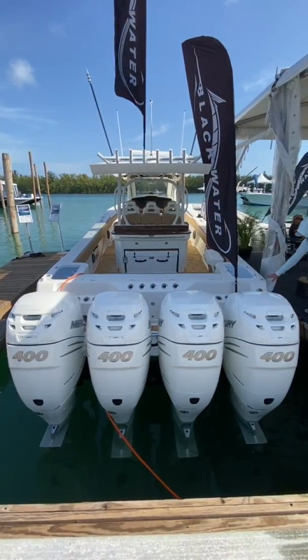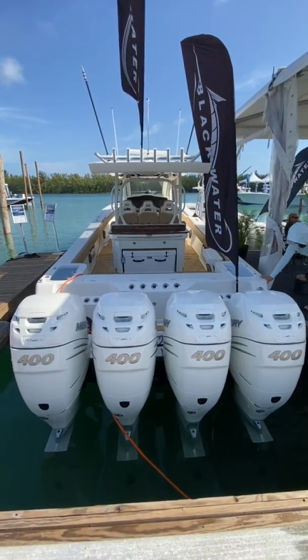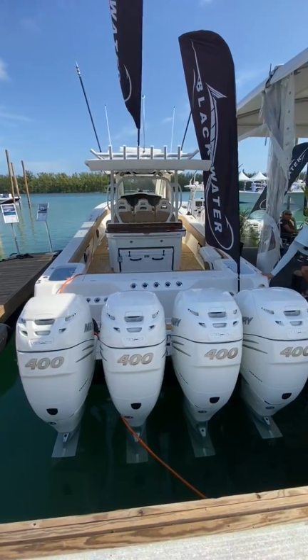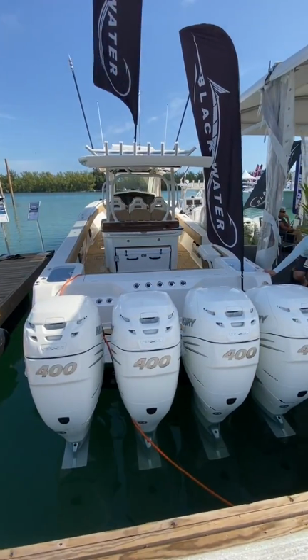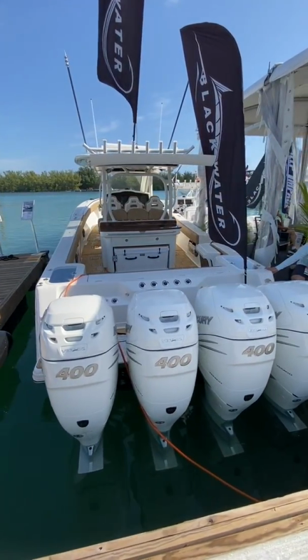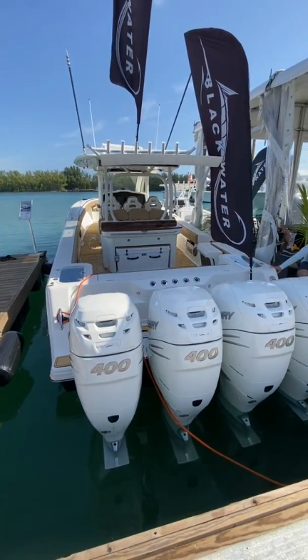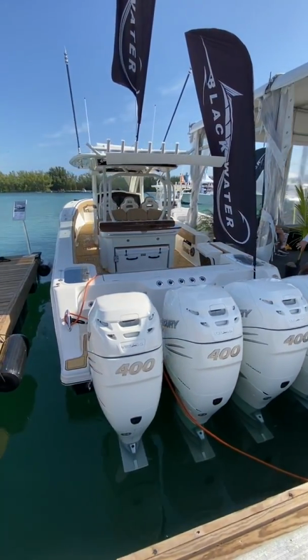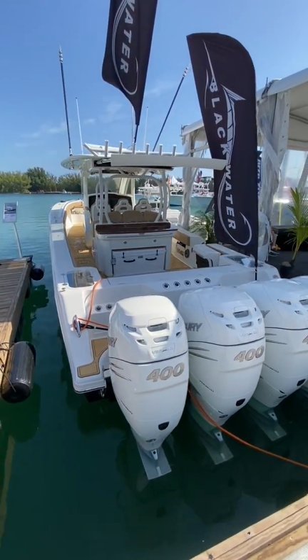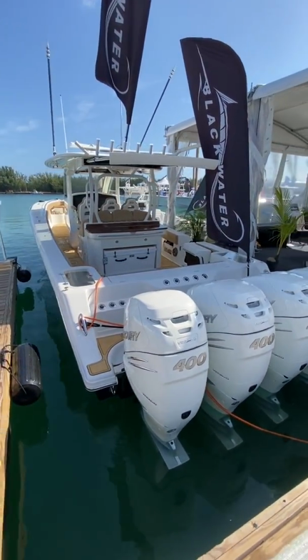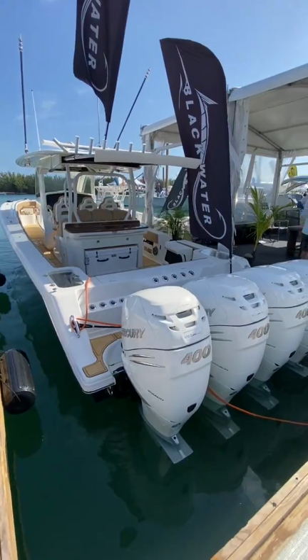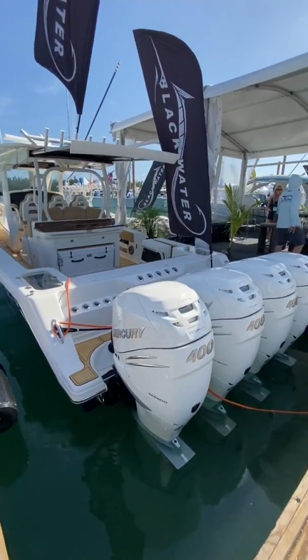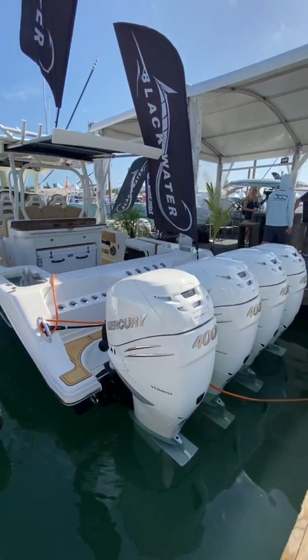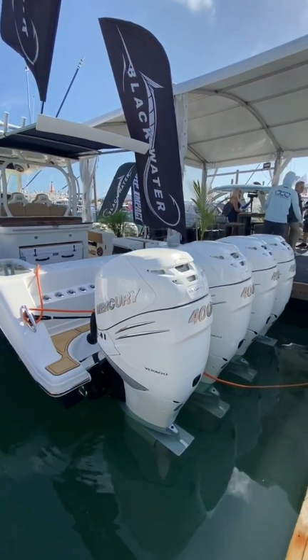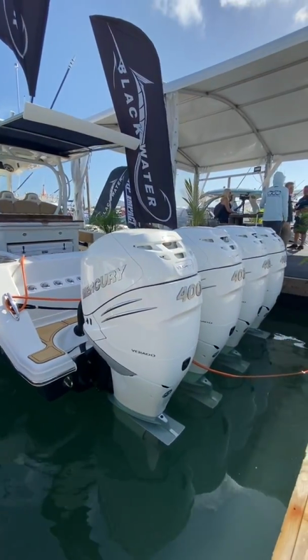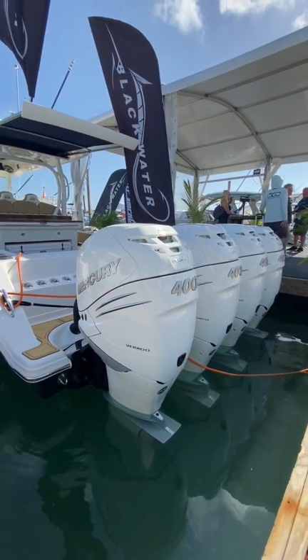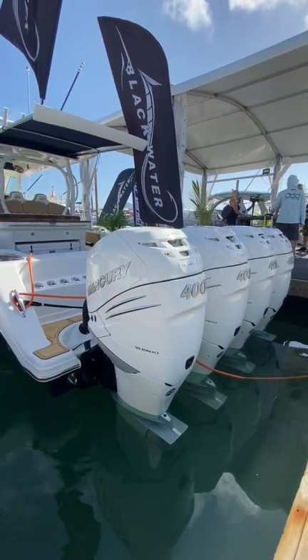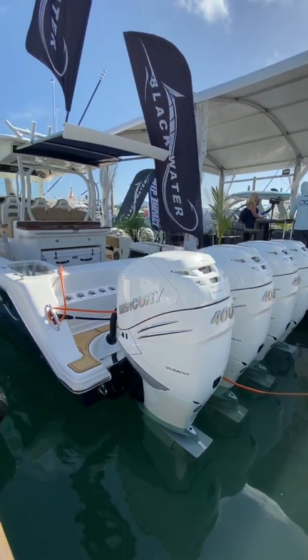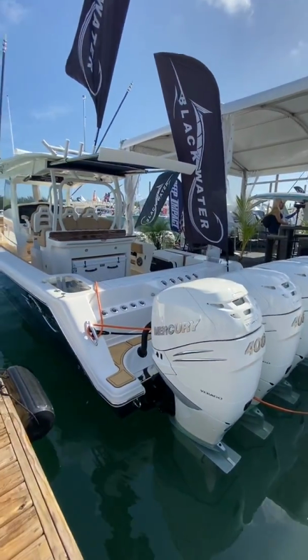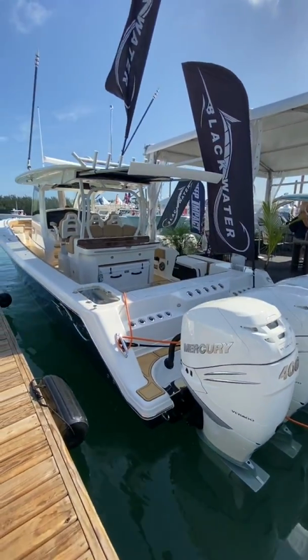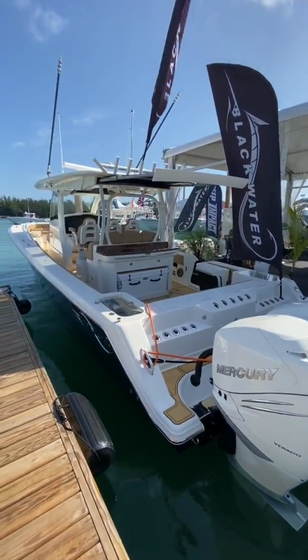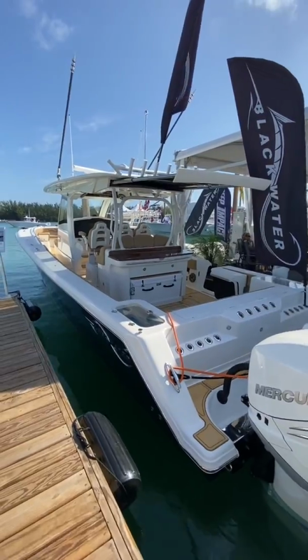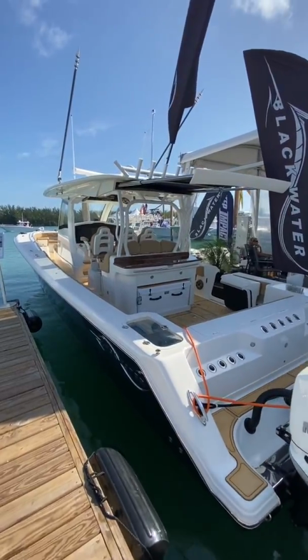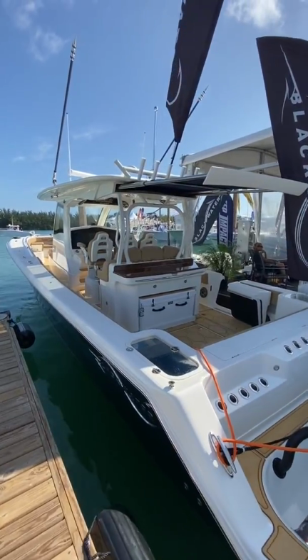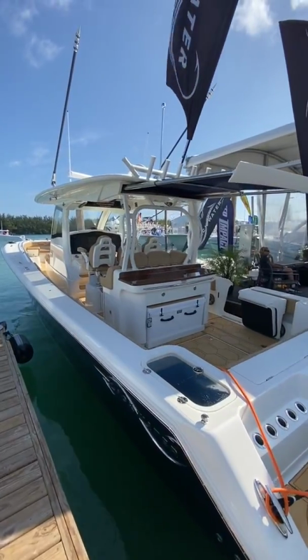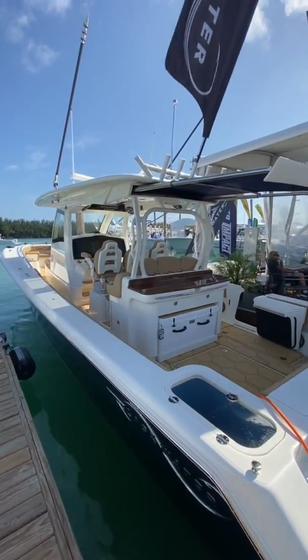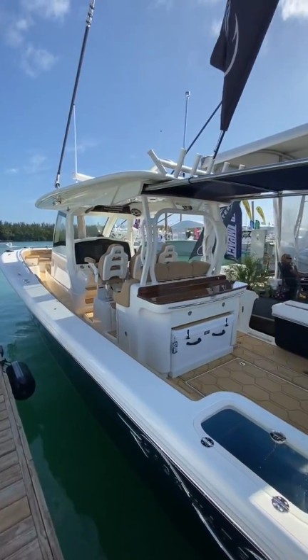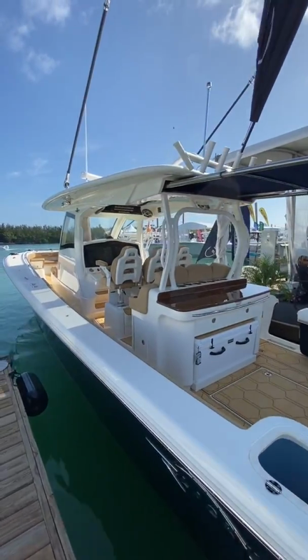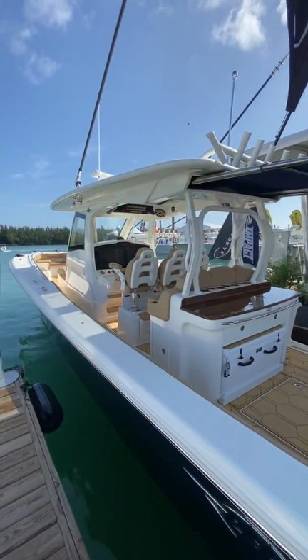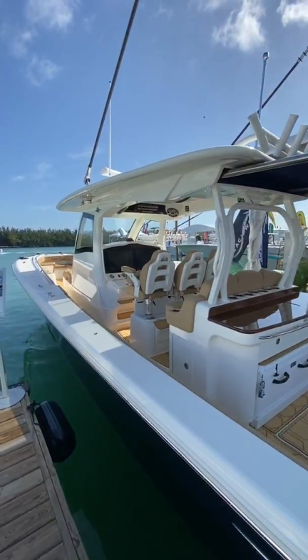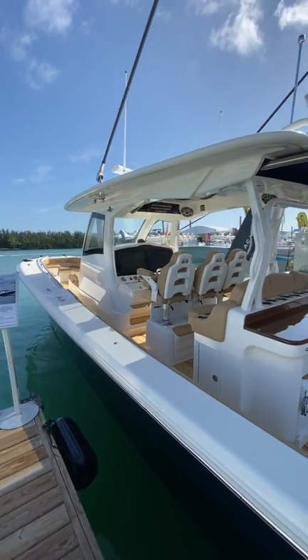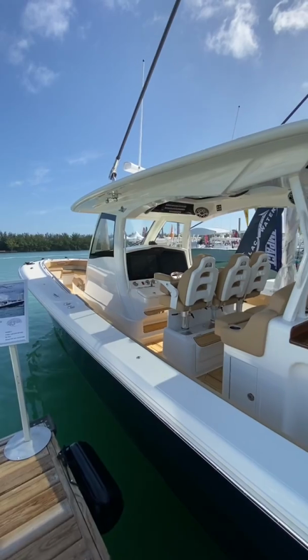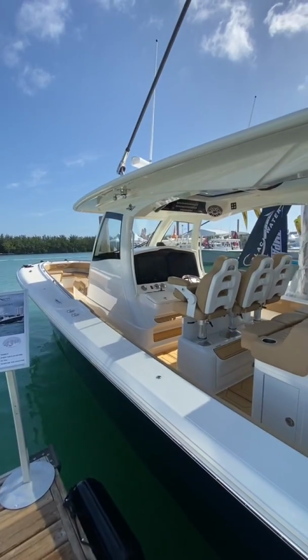Here we have the spectacular Blackwater 43 with quad 400 Mercury Verados. We're going to take you on a quick tour of this boat — it is absolutely incredible. Take a look from the exterior first.